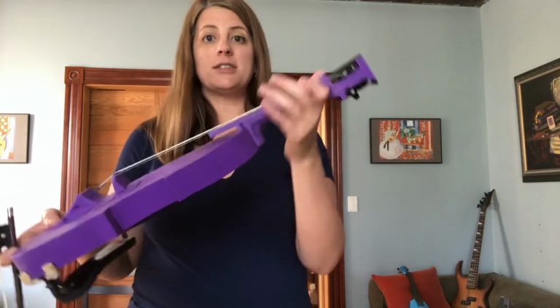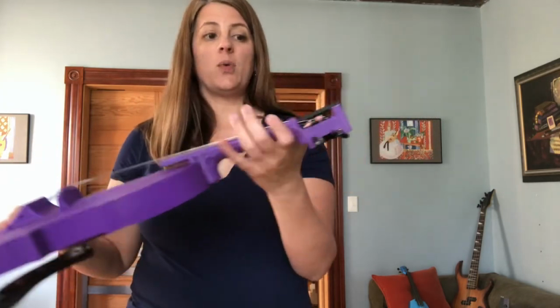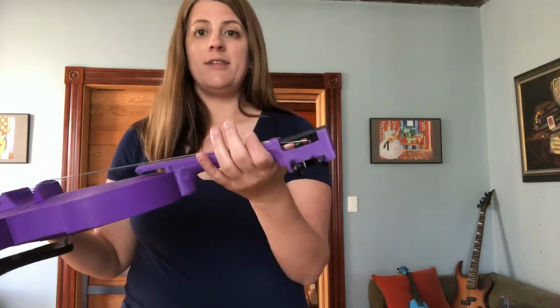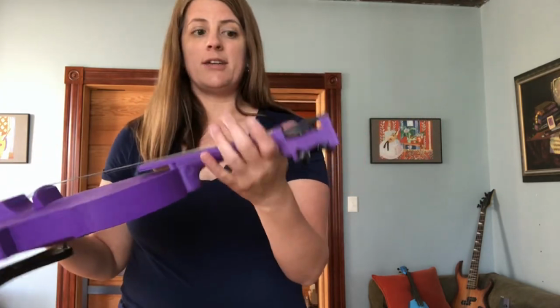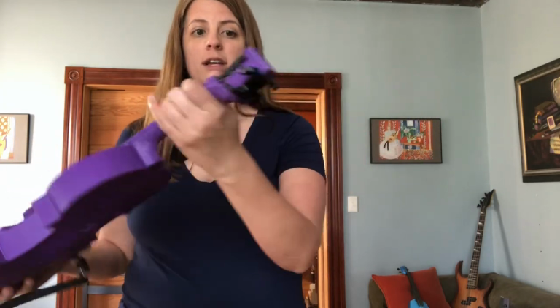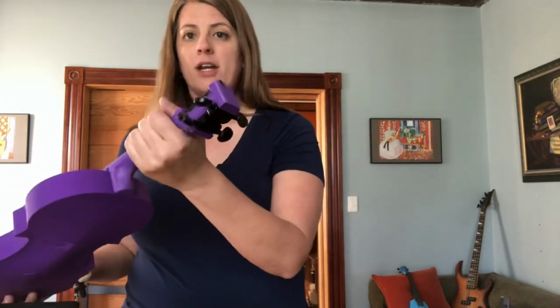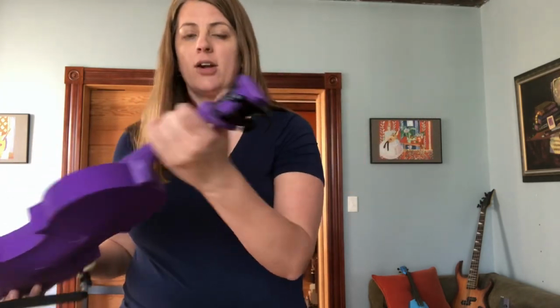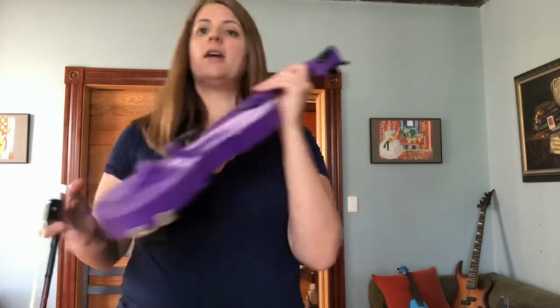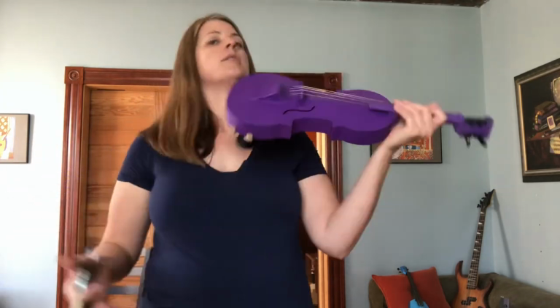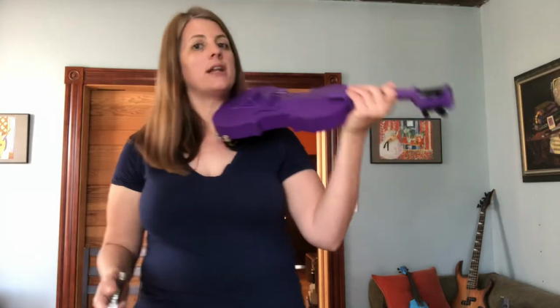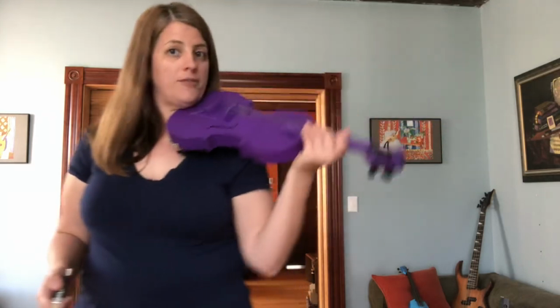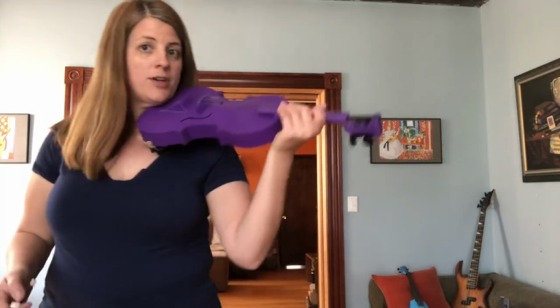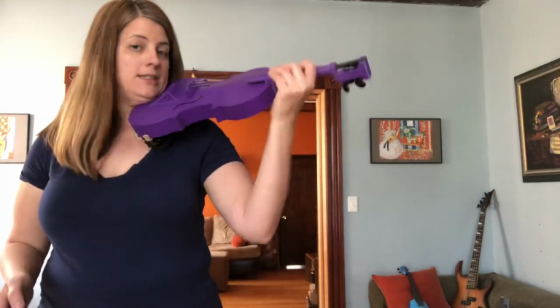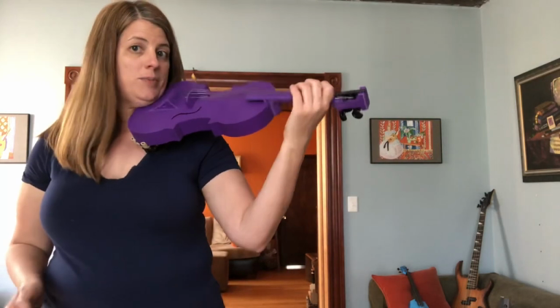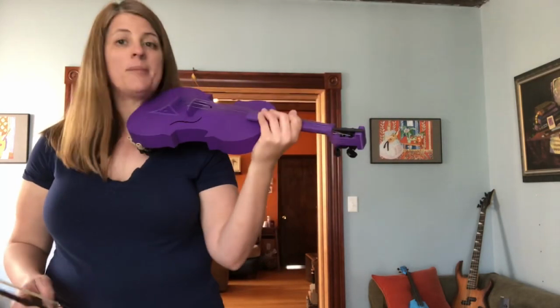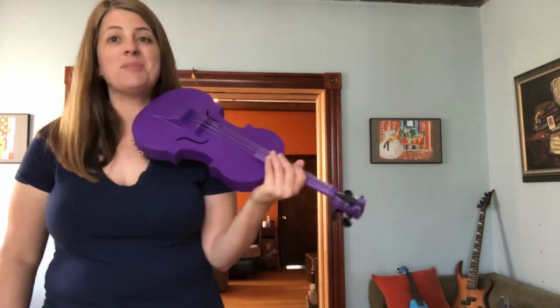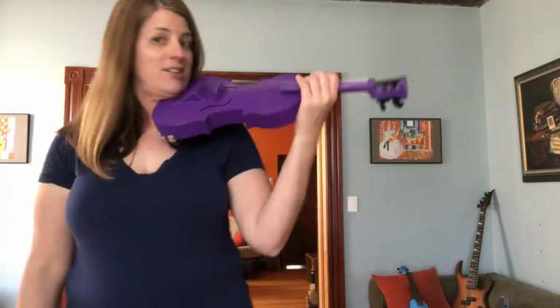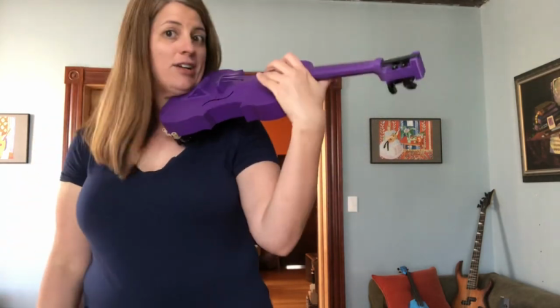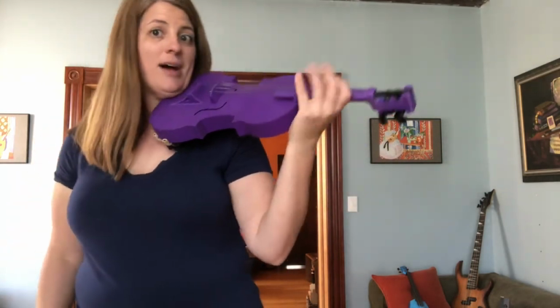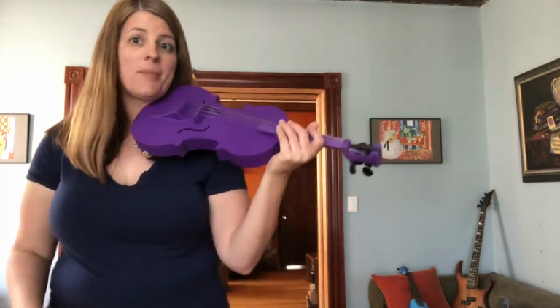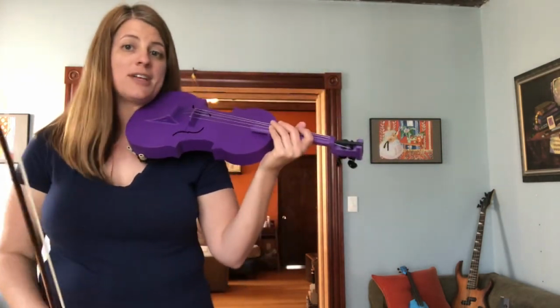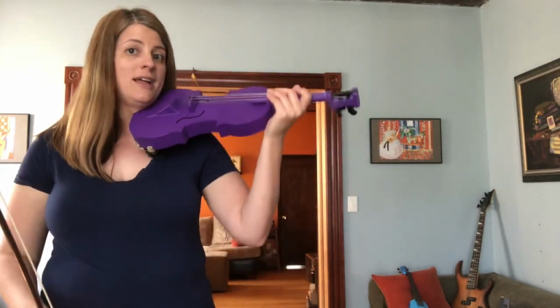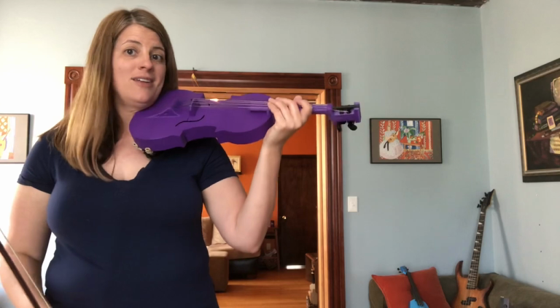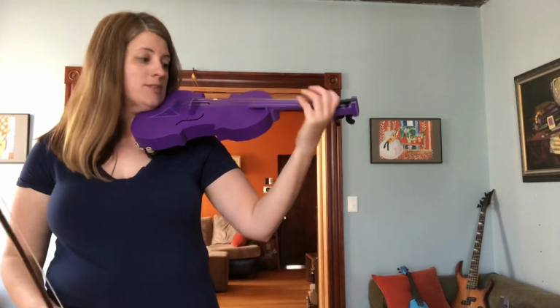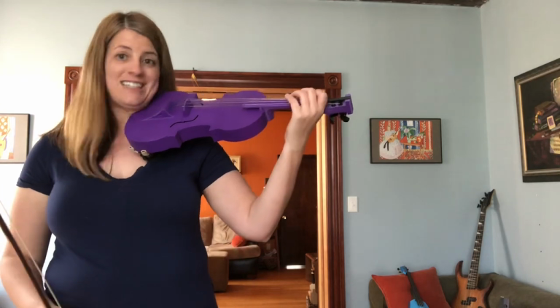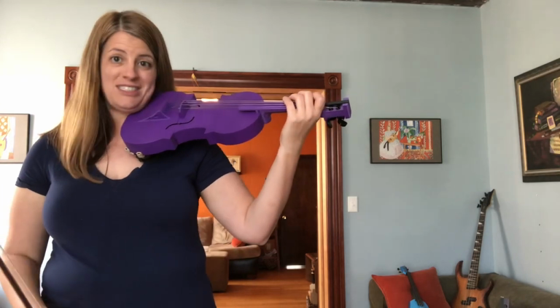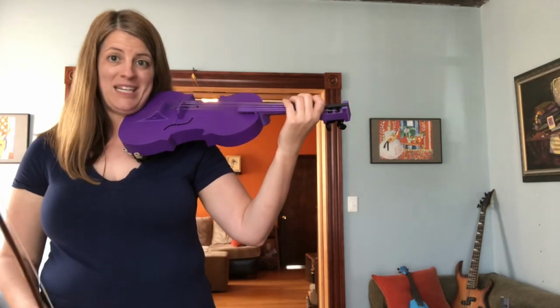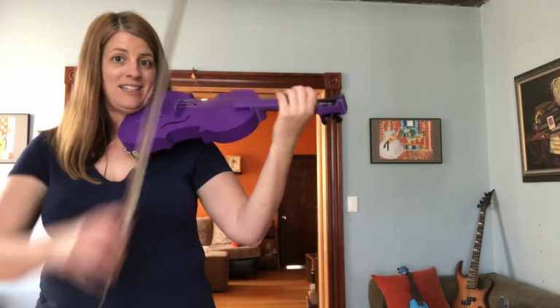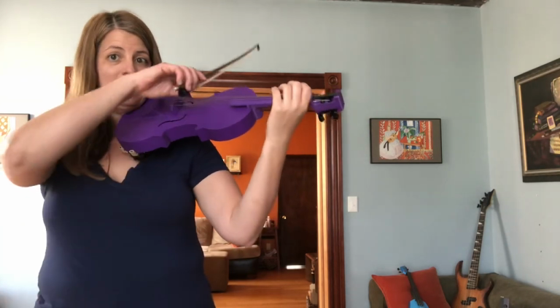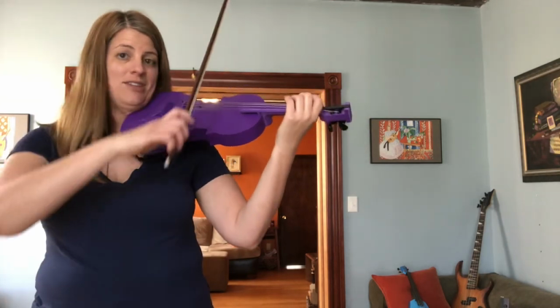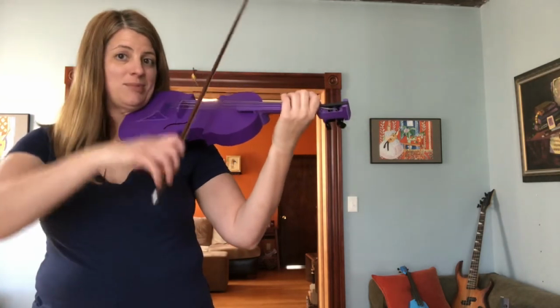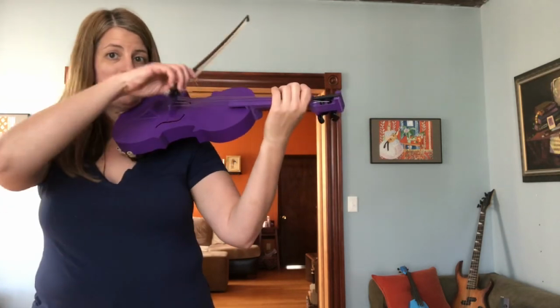I'm just using my regular shoulder rest here — it fits pretty well and stays on nicely. This one is also quite heavy down here; I've got a lot of hardware, so when you're holding it up it feels like it wants to droop, which makes it a little harder to get up high. But size-wise it's comfortable and big, so that's good. And here are just some long notes.